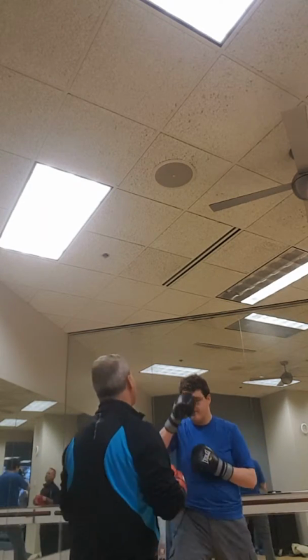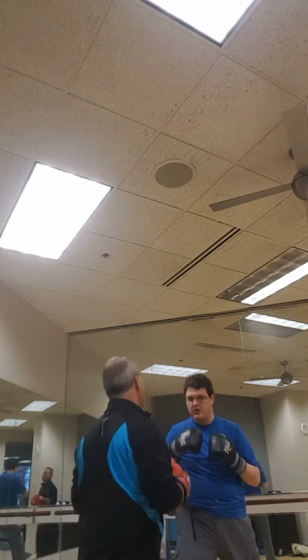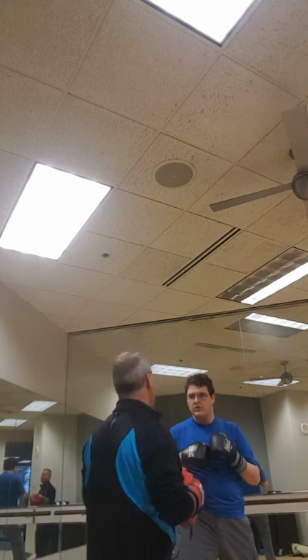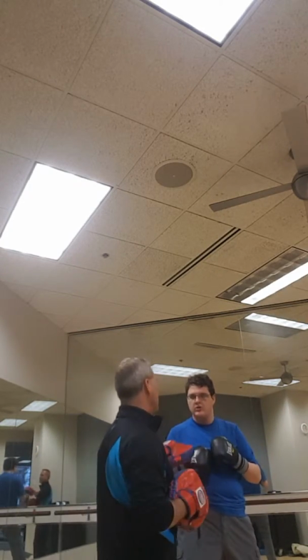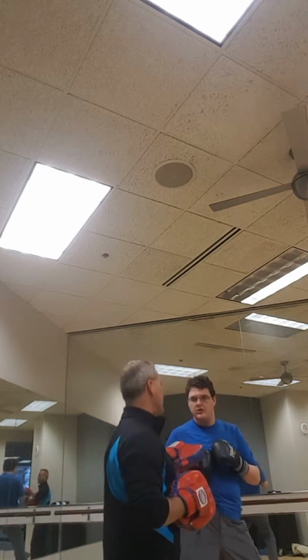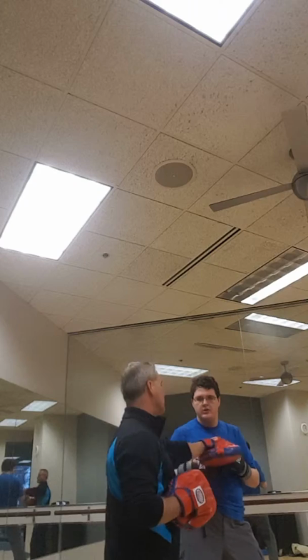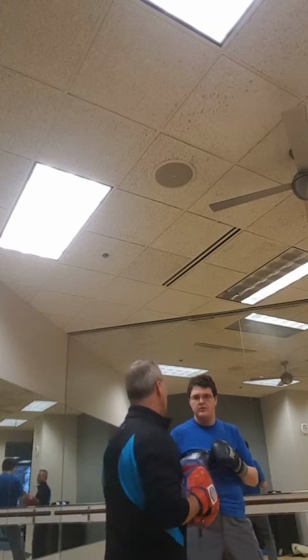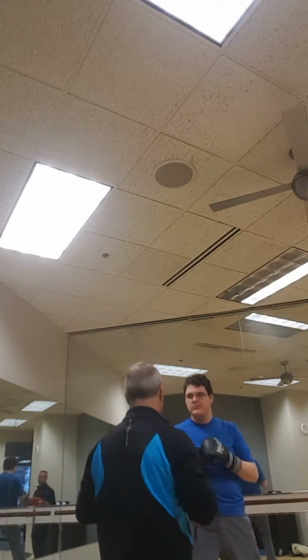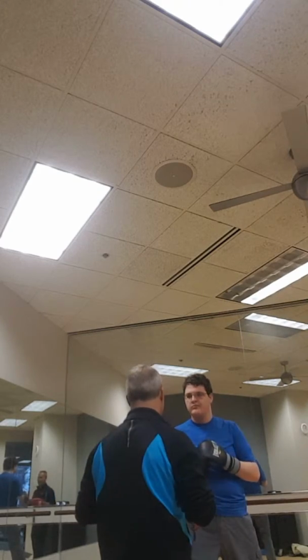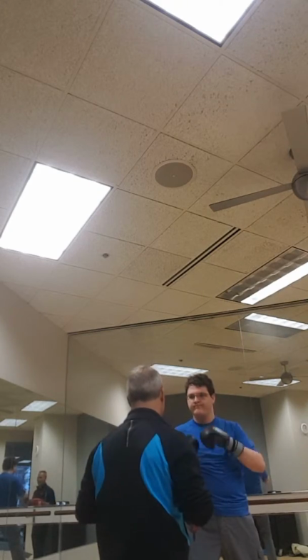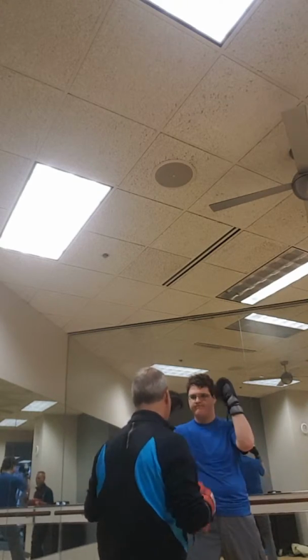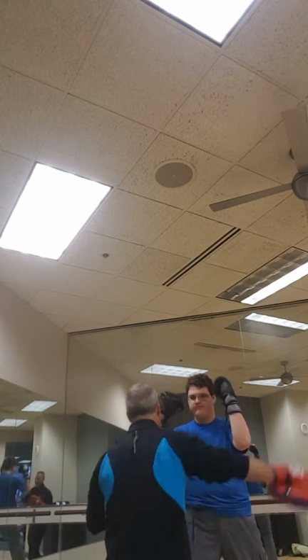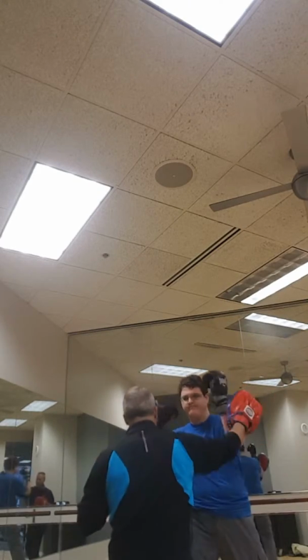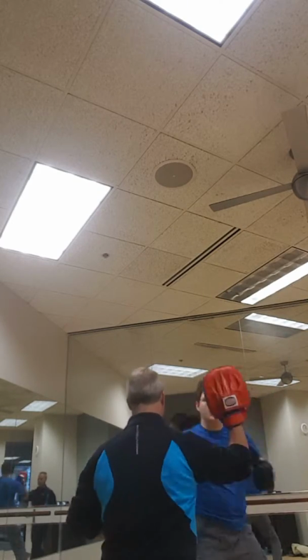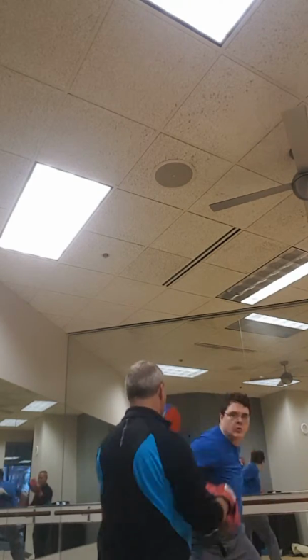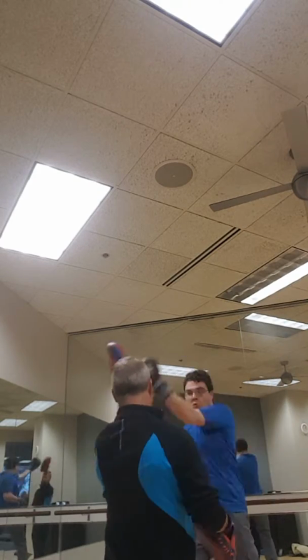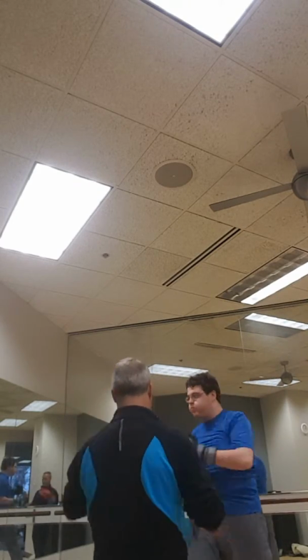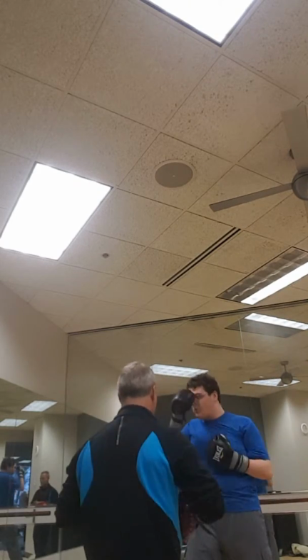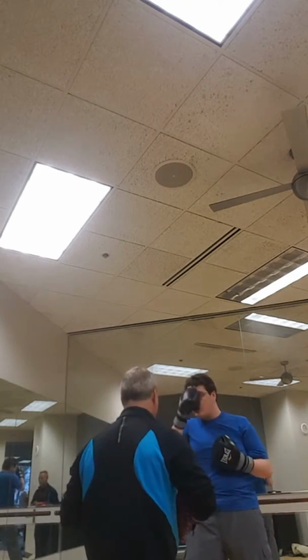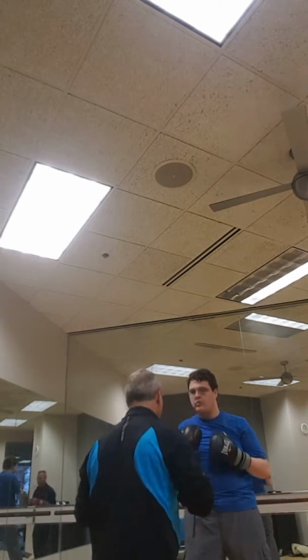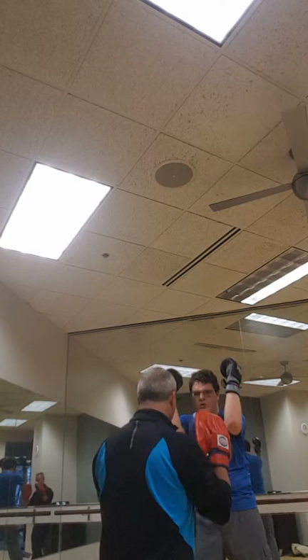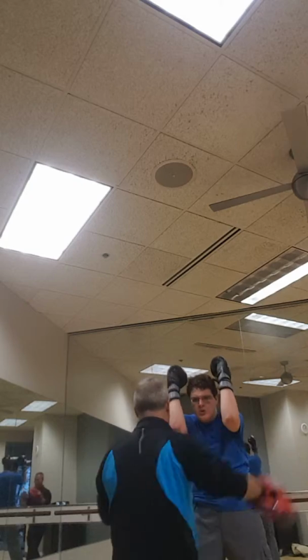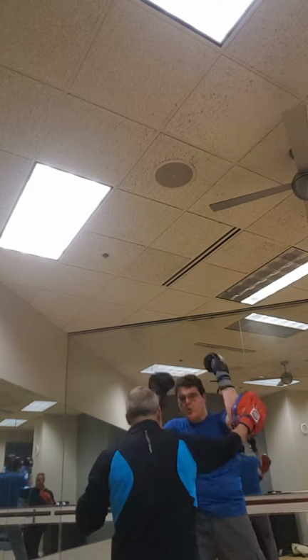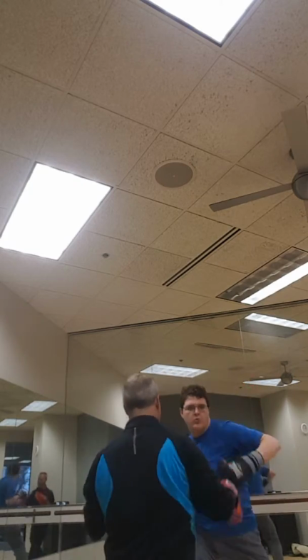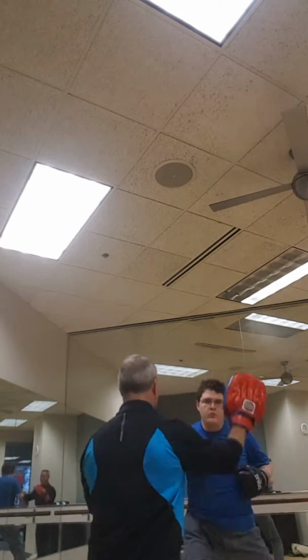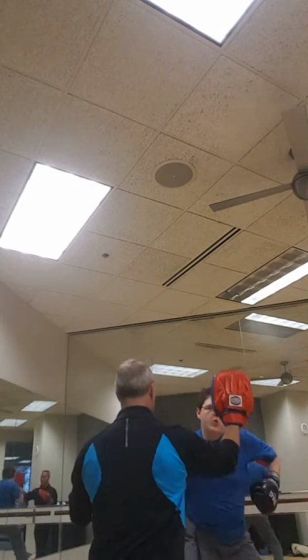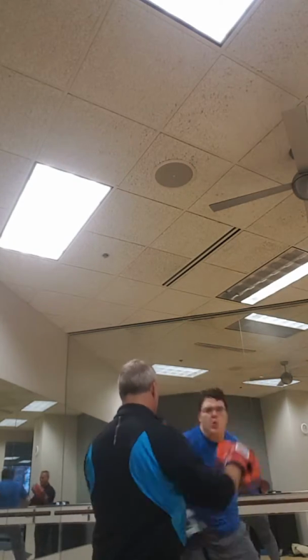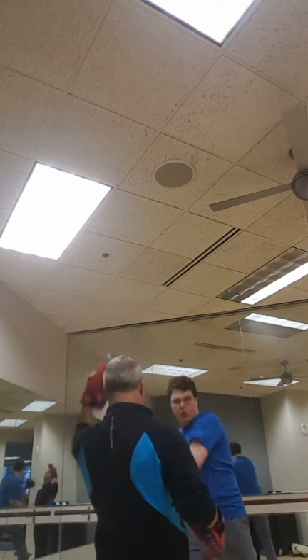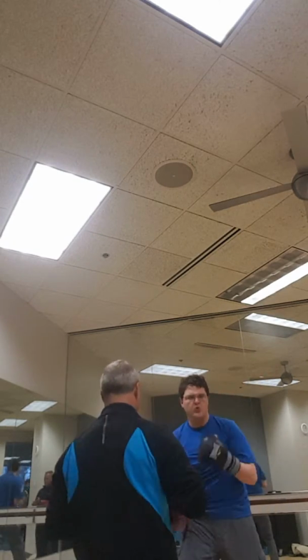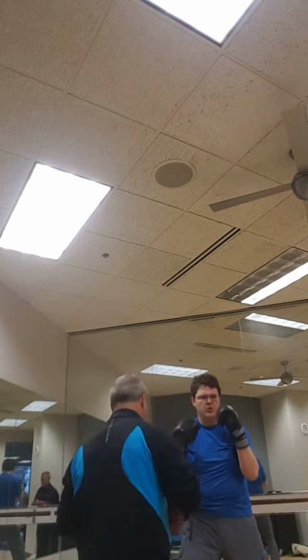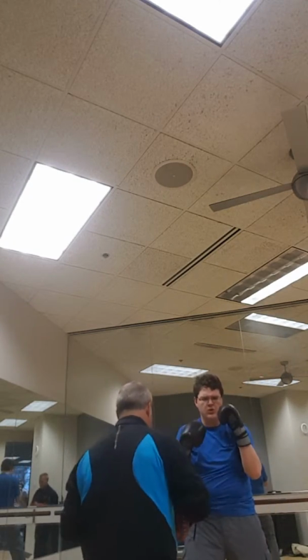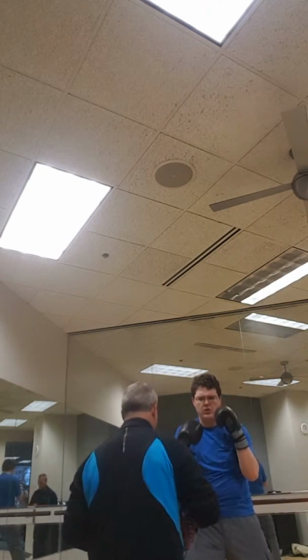I want you to counter. Right? Right across left hand. Ready? Block. Try to do it. Block. Block.